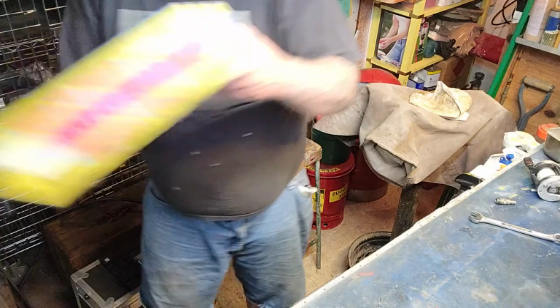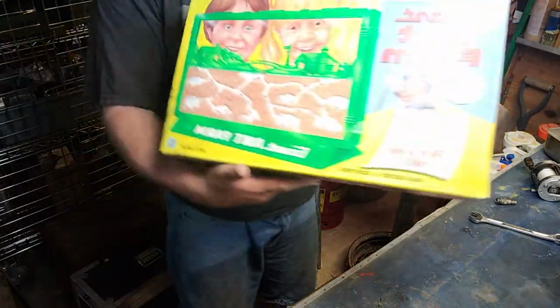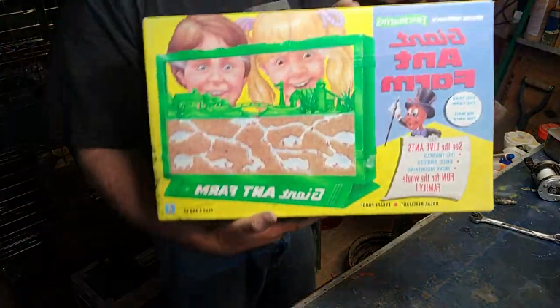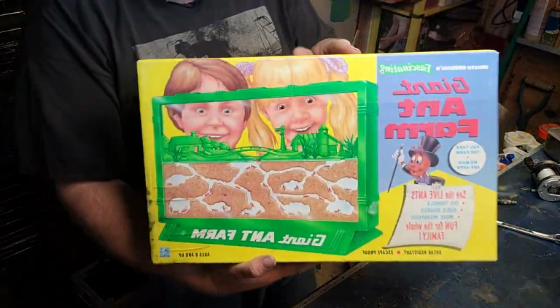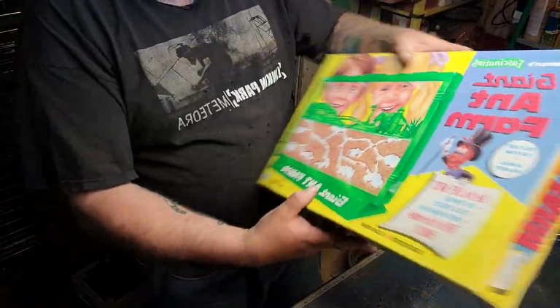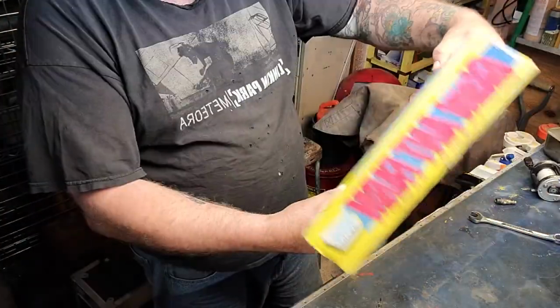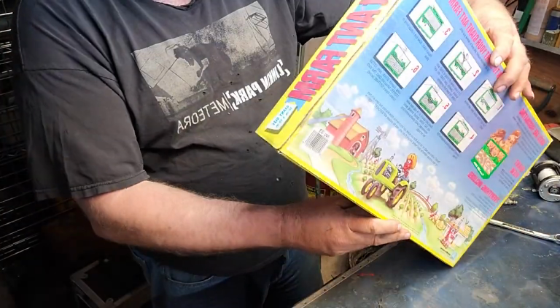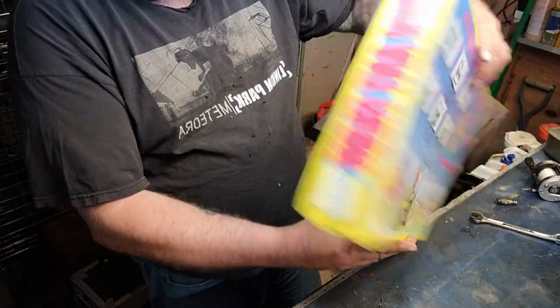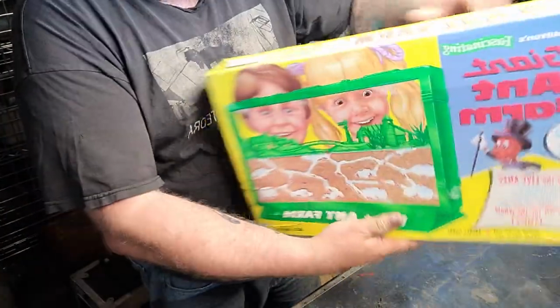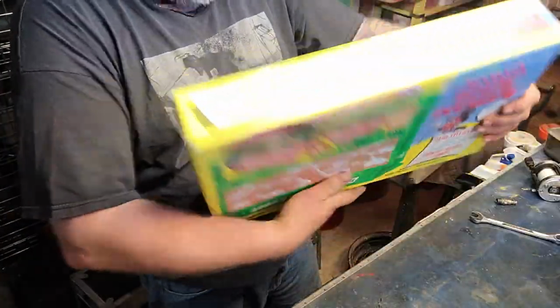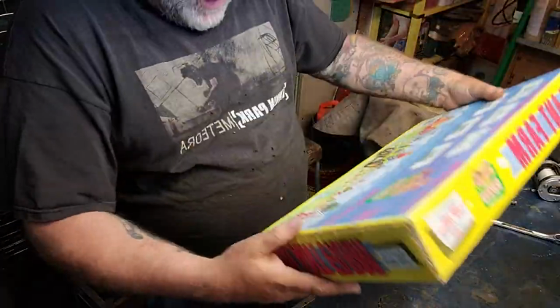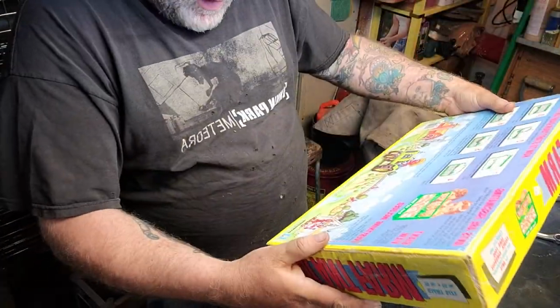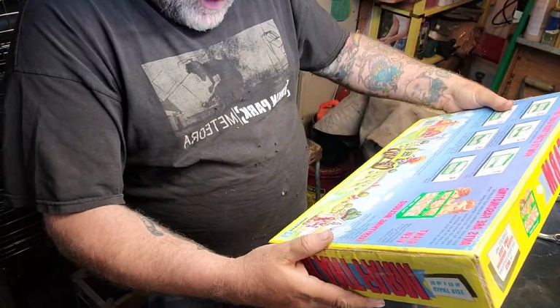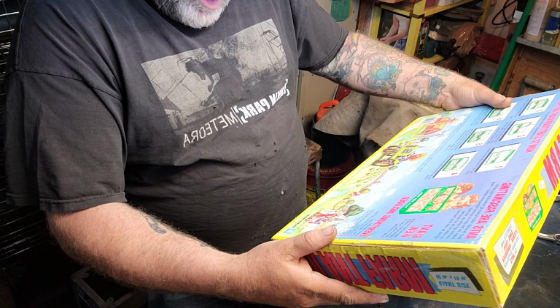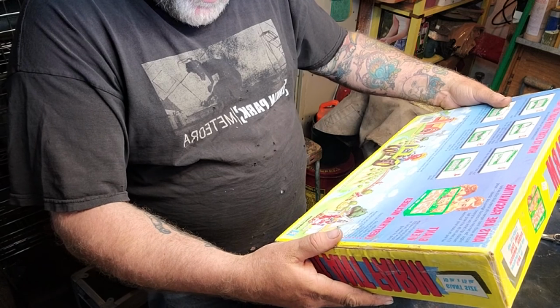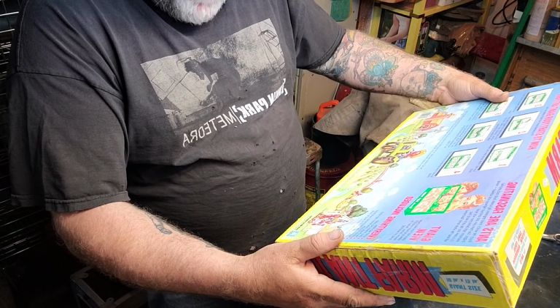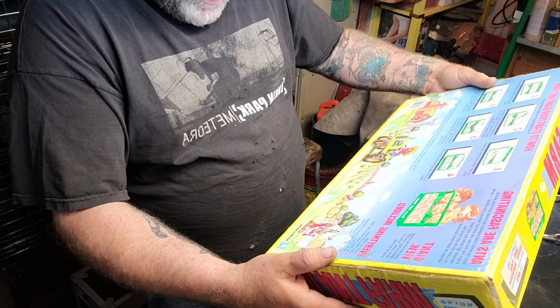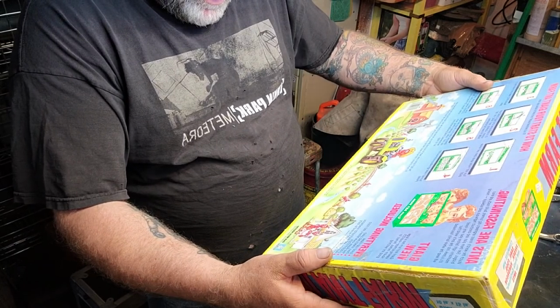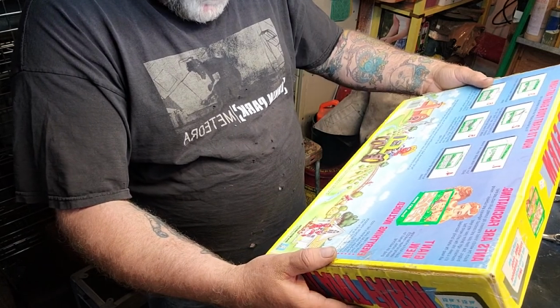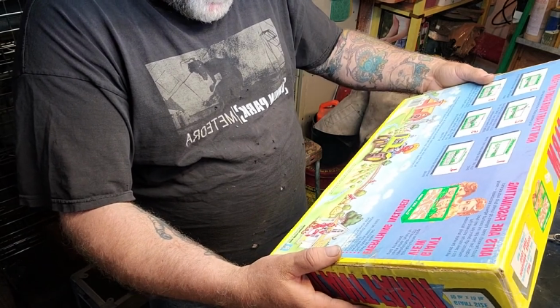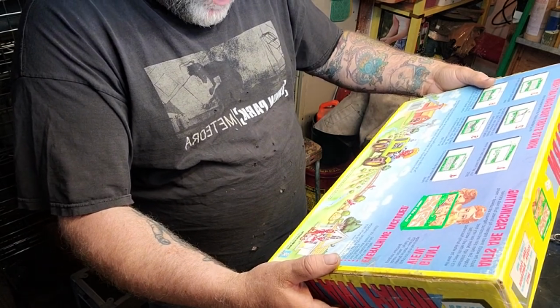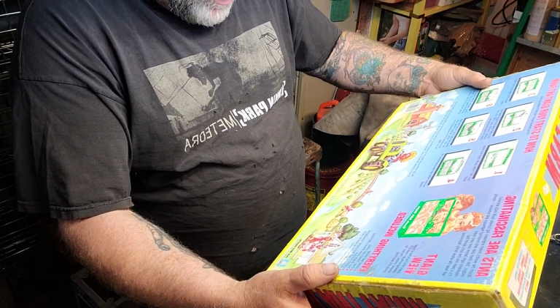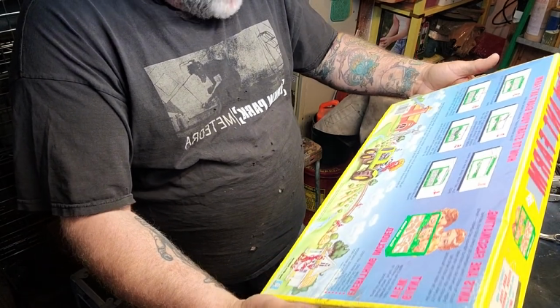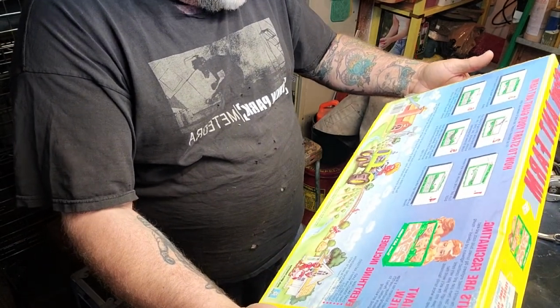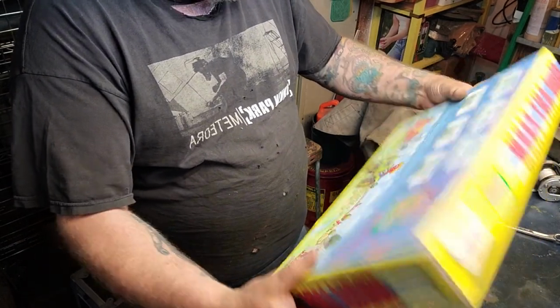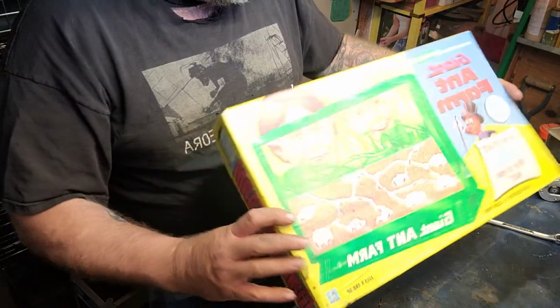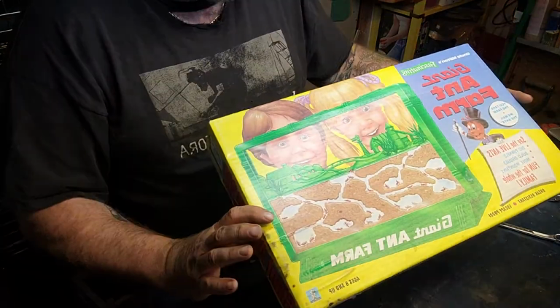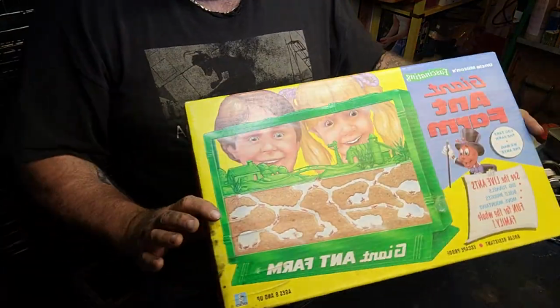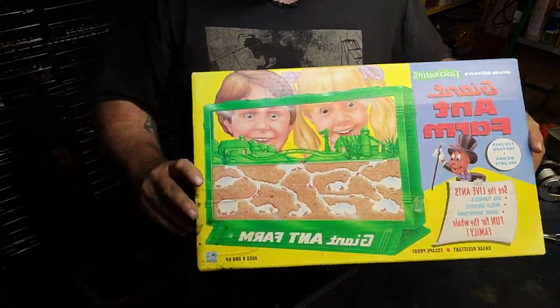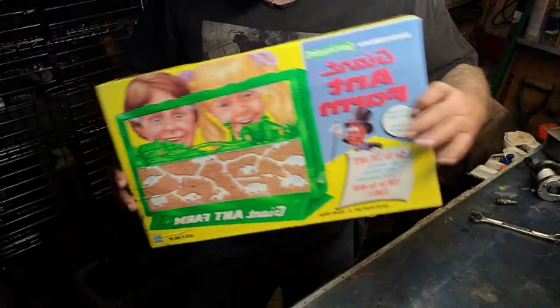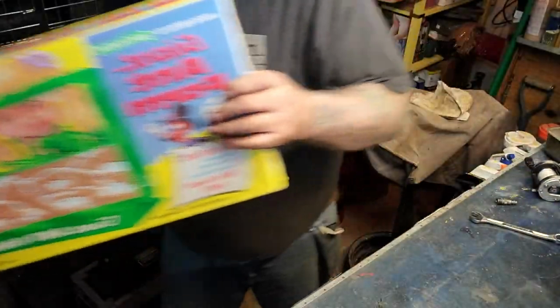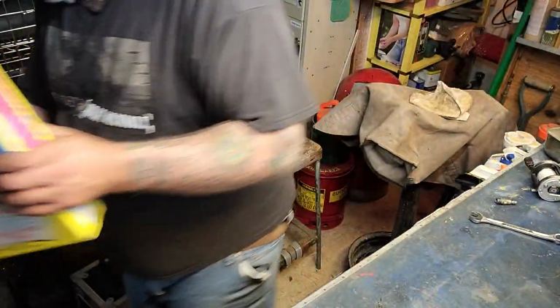Brand new in the box — an ant farm, made in Culver City California by Uncle Milton, made in the USA. It's legit. This will go down to the booth.